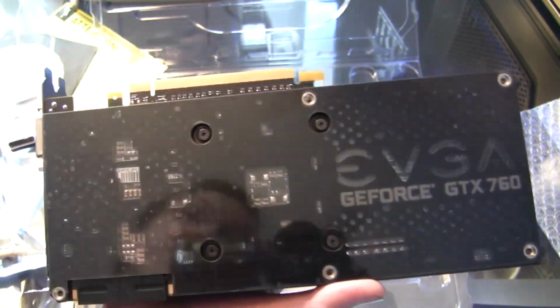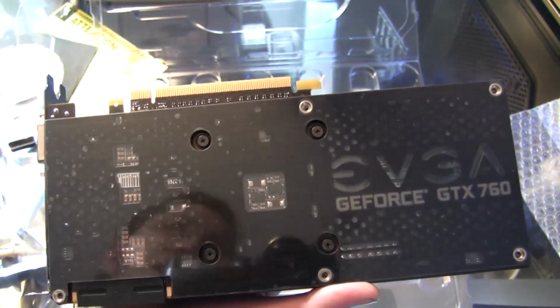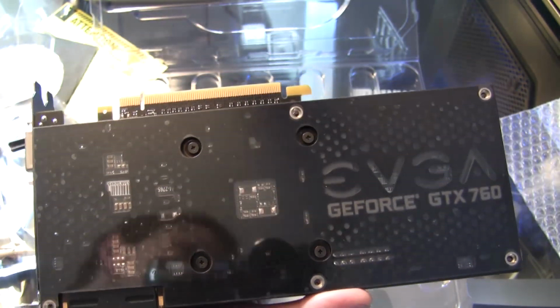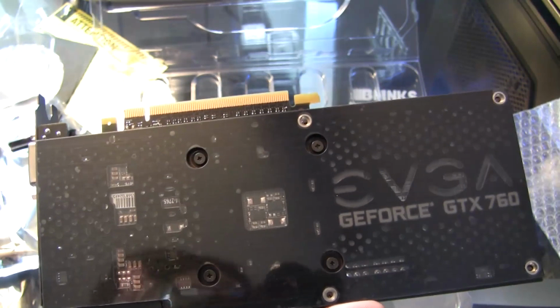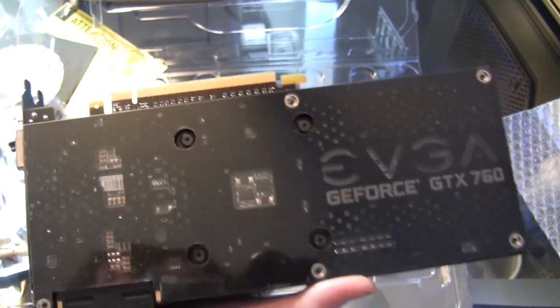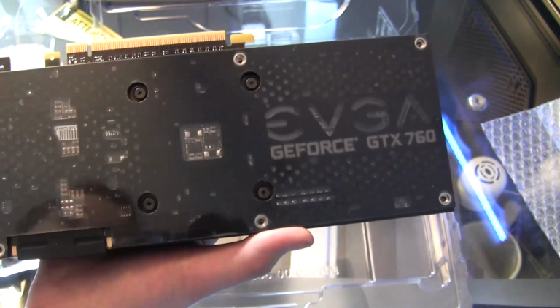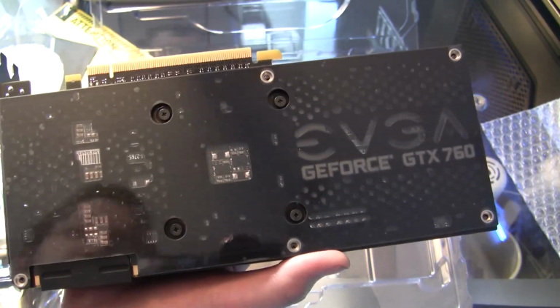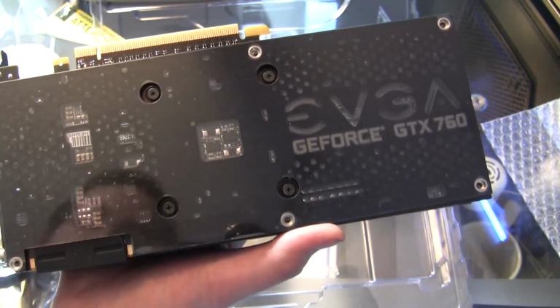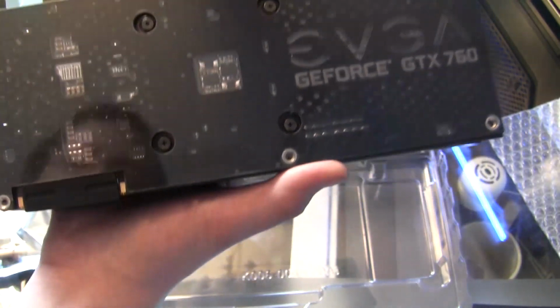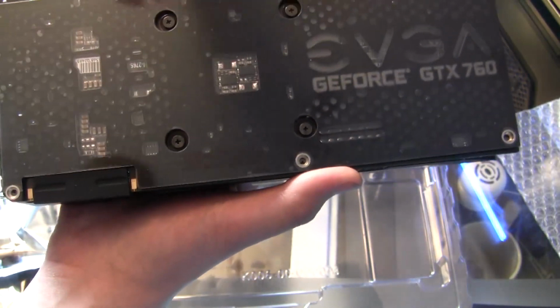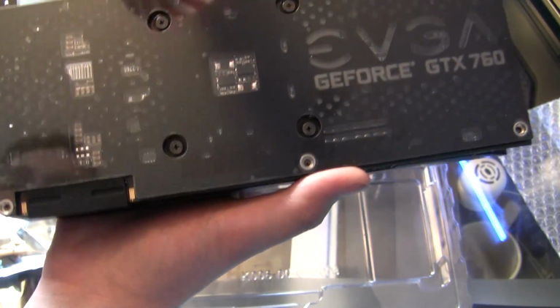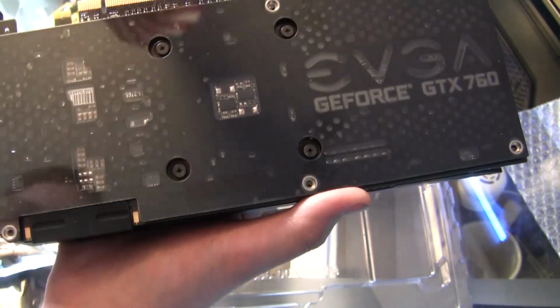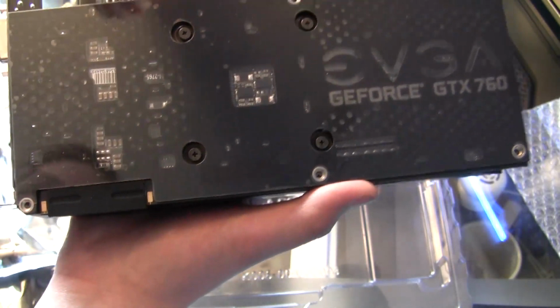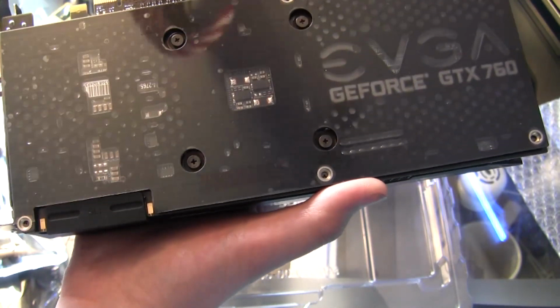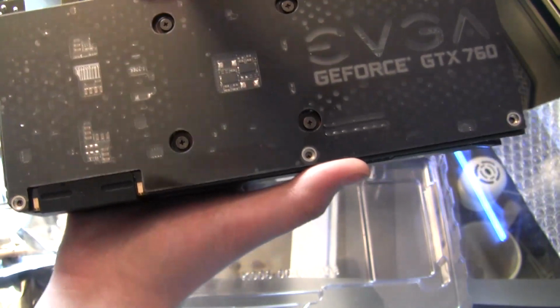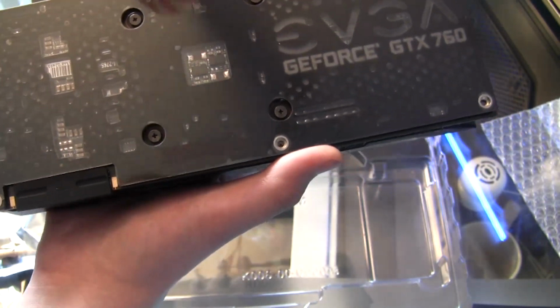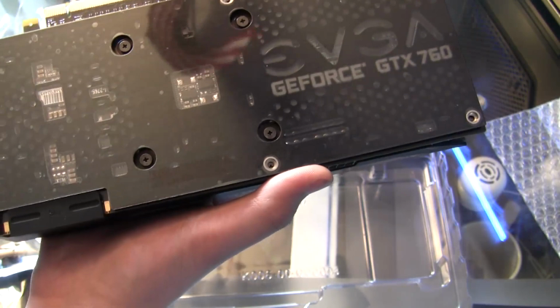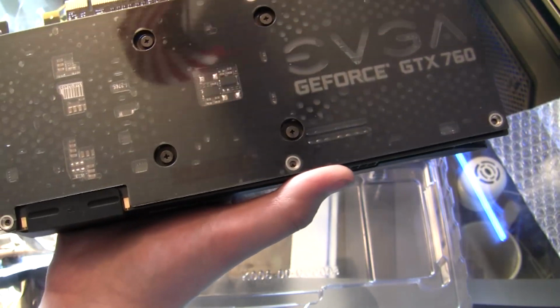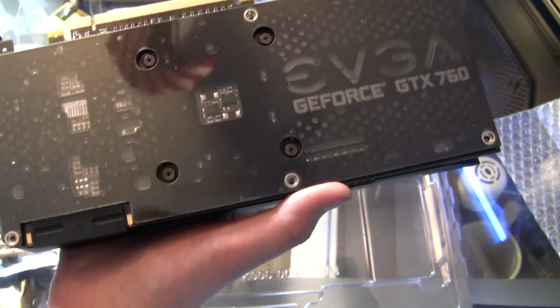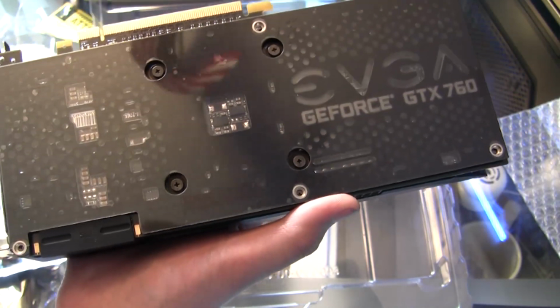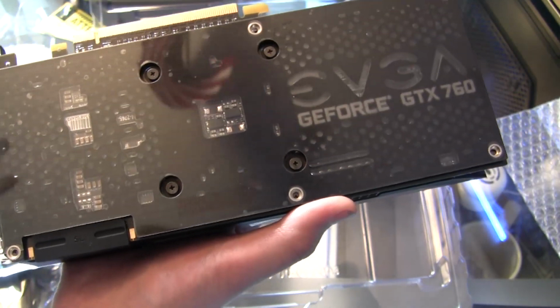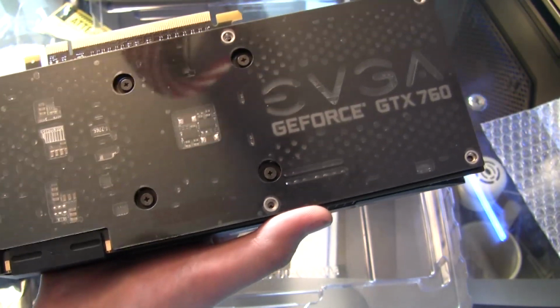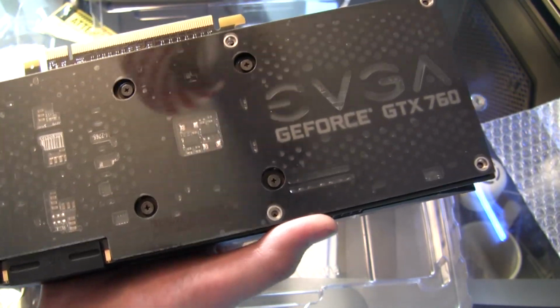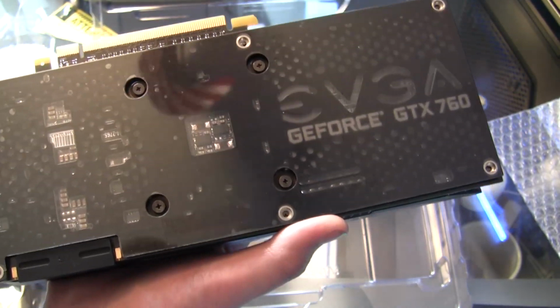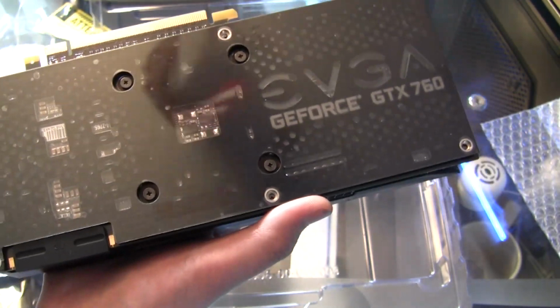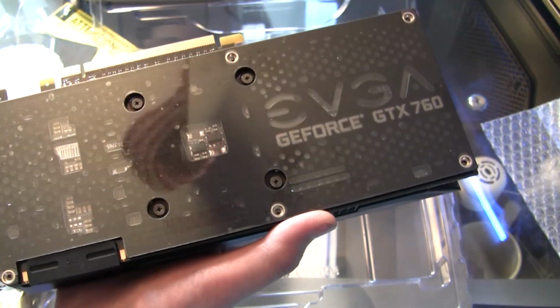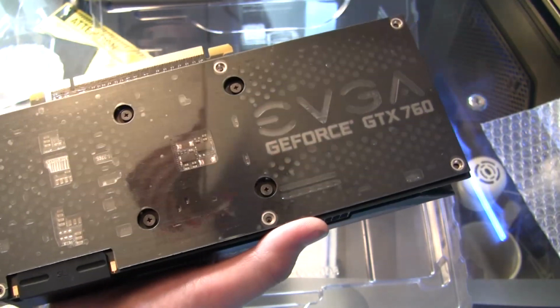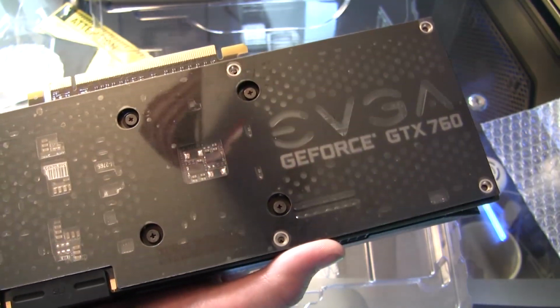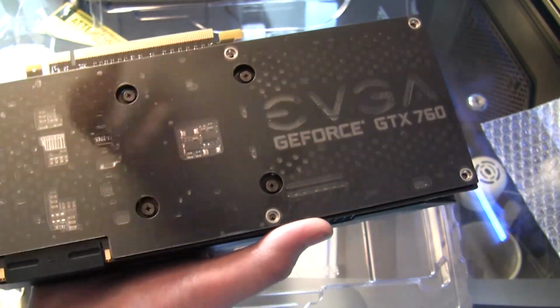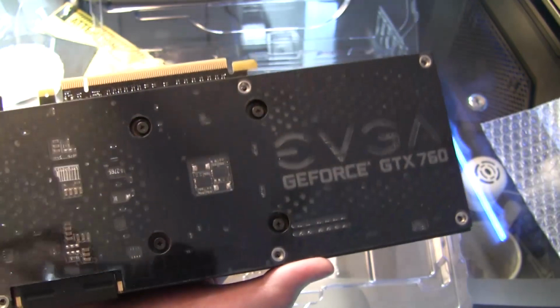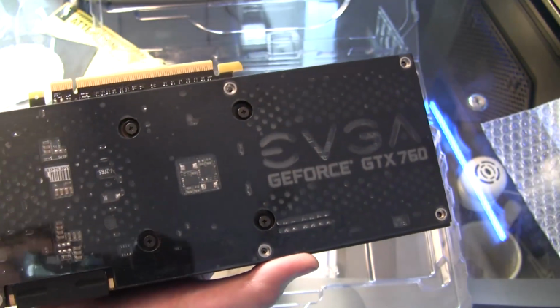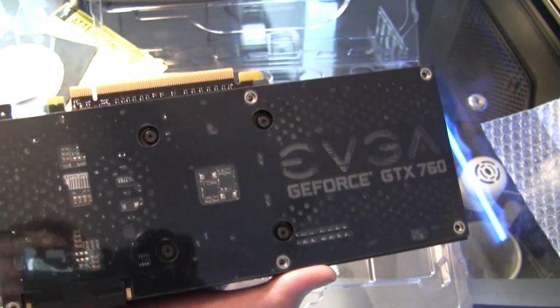If you guys are seeing this video, that means the installation was successful and I now have SLI — two GTX 760s in SLI, which will actually beat one 780 and one Titan. Thank you guys for watching! Please like, comment, and subscribe. Ask me any questions about the card — I'll try to put all the boost clocks and information in the description below. See you guys next time!